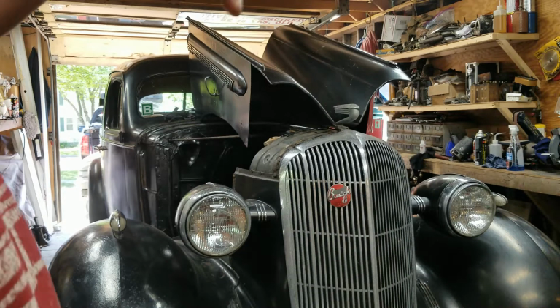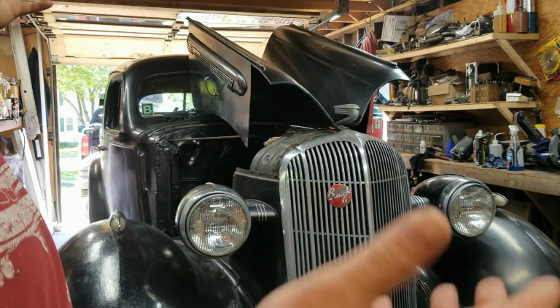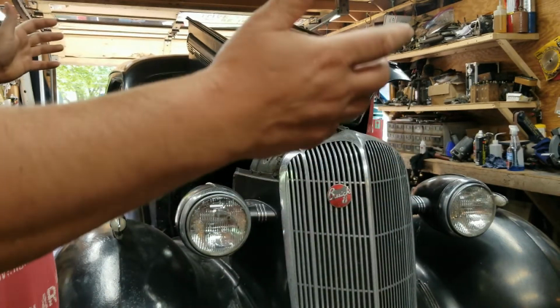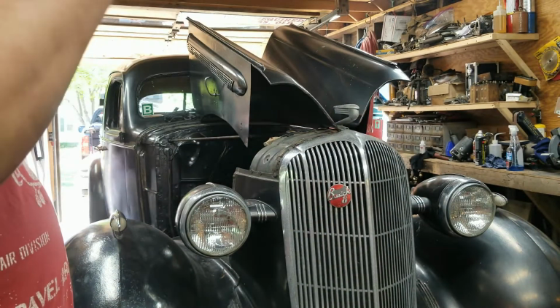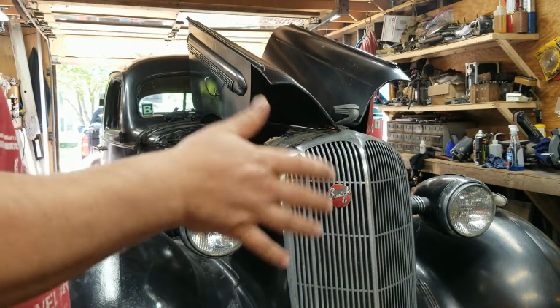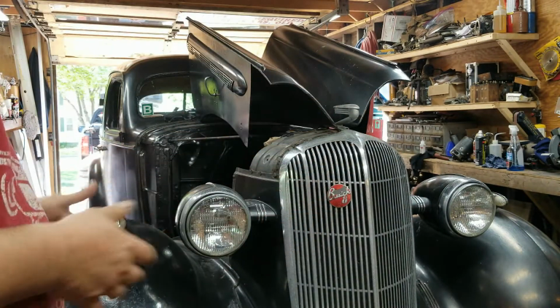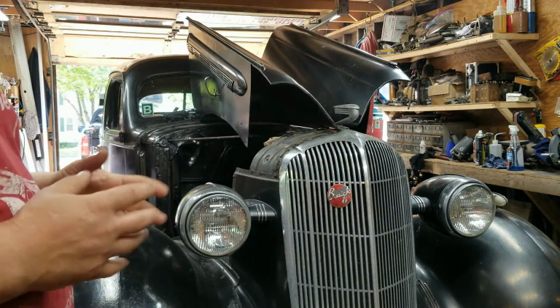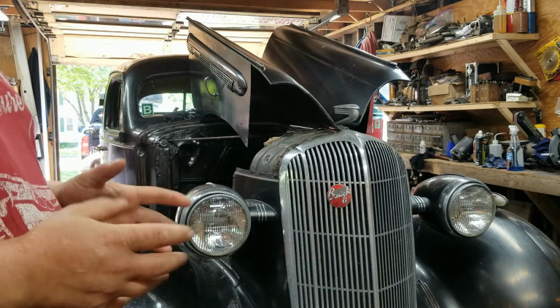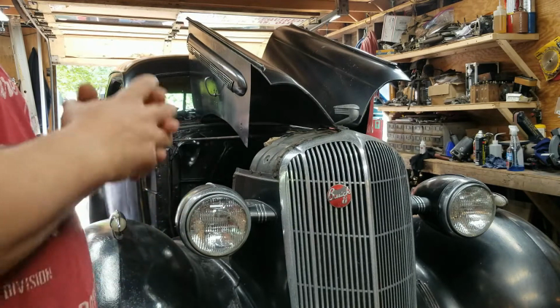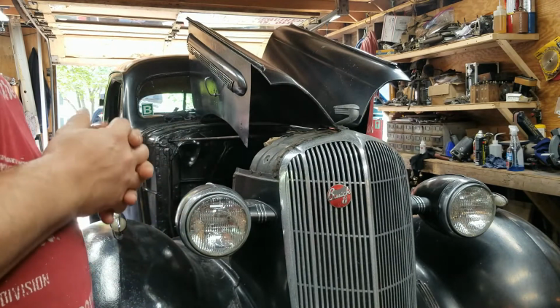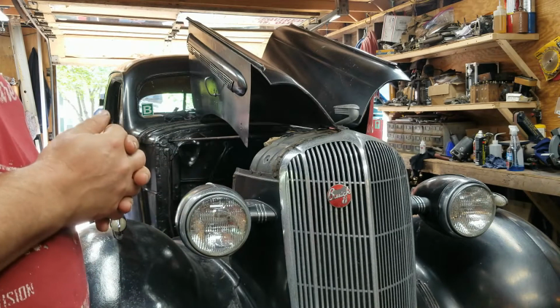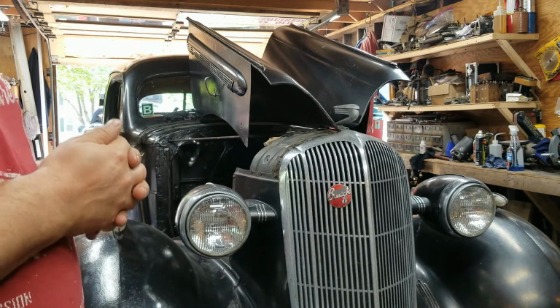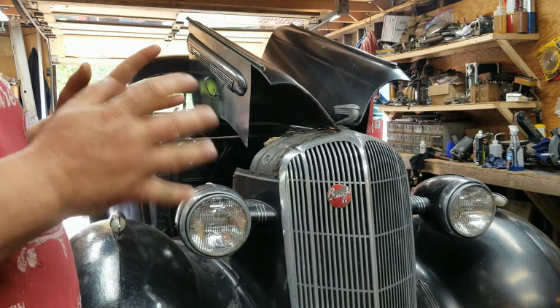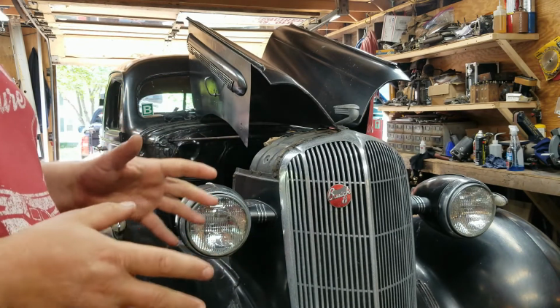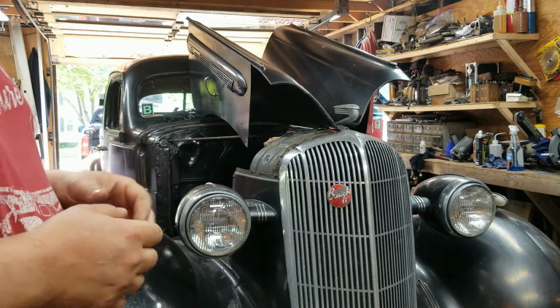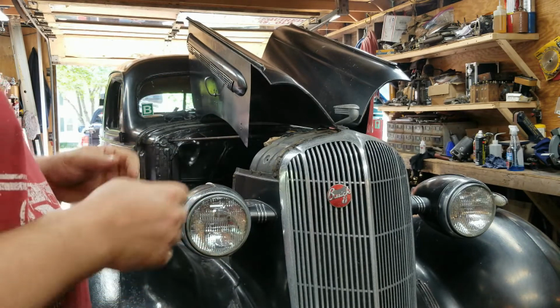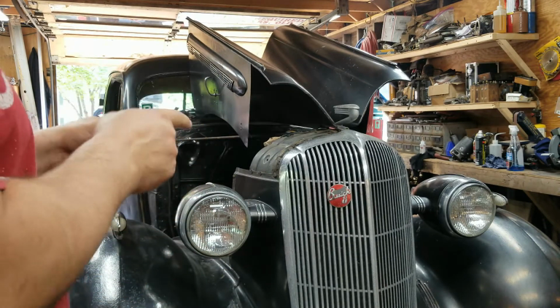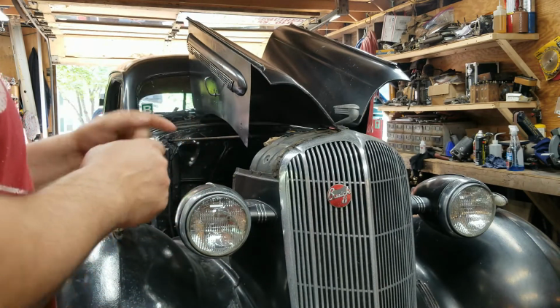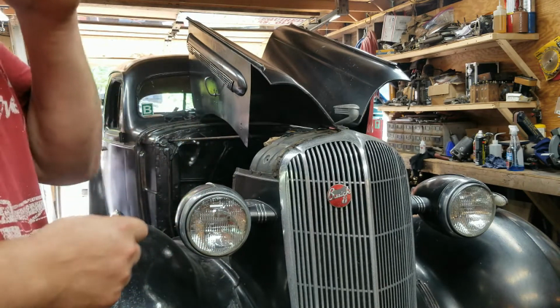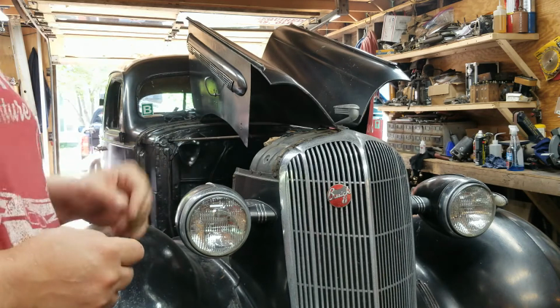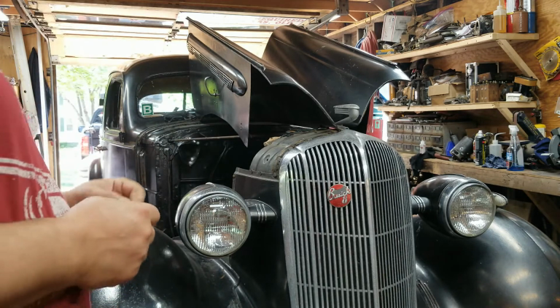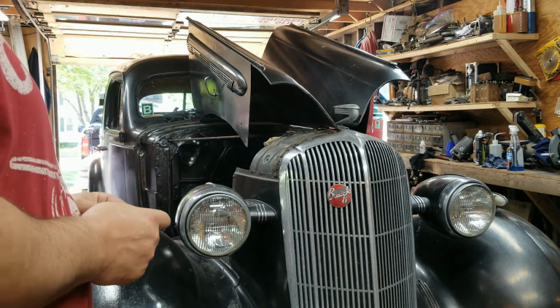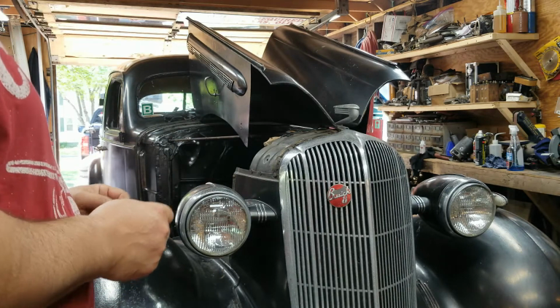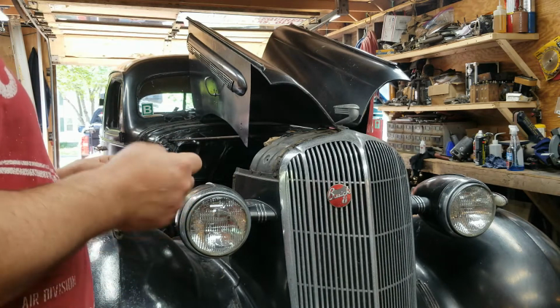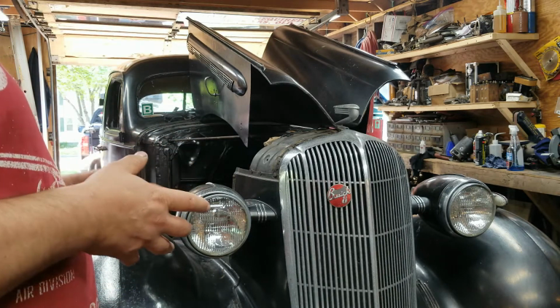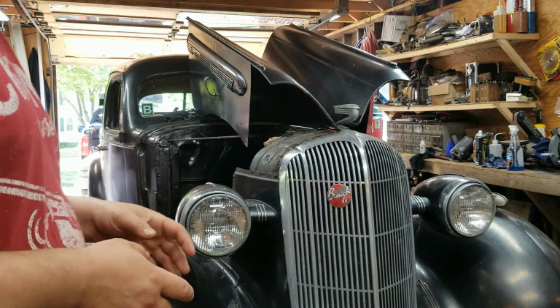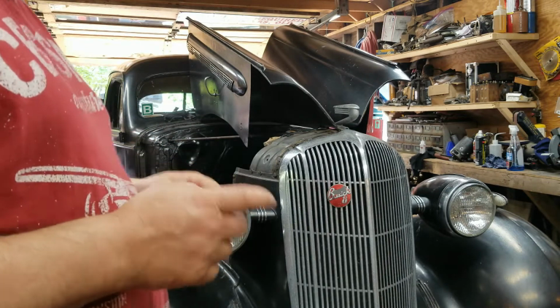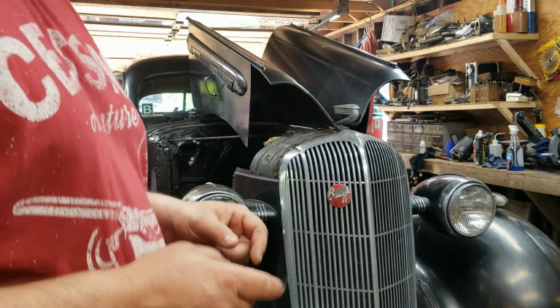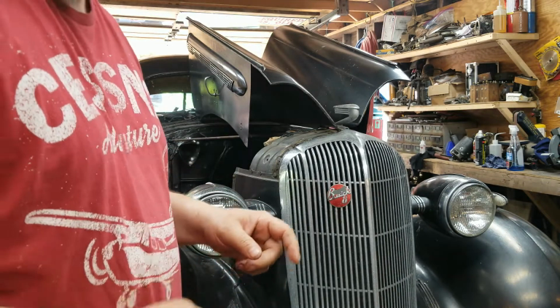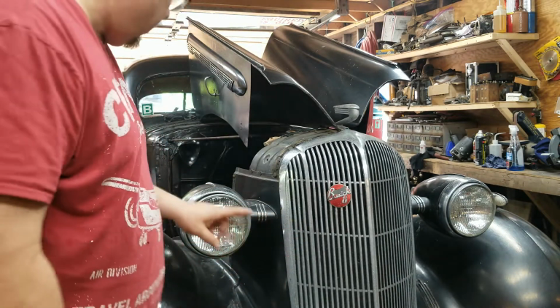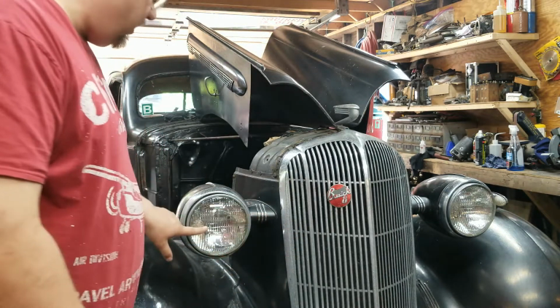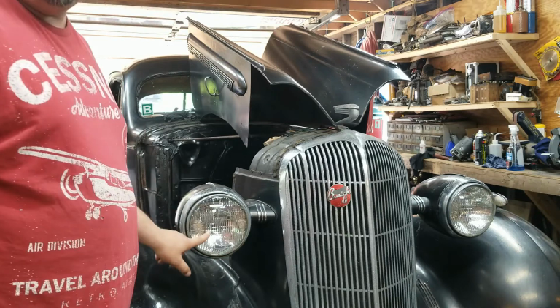All right guys, gals, and whatever — I'm back. Been off for a couple weeks, been busy doing other stuff. But I'm back out here fighting with the Buick, and today the goal is to get rid of these seal beams.